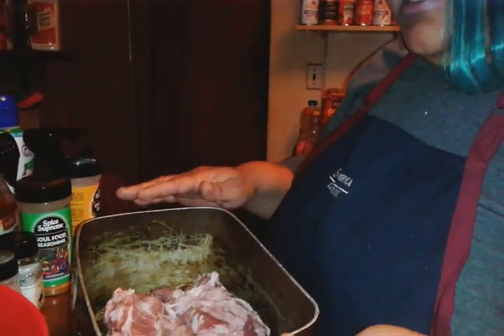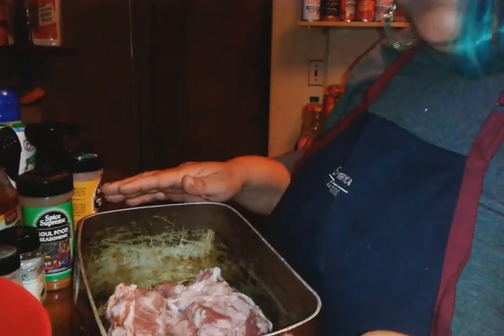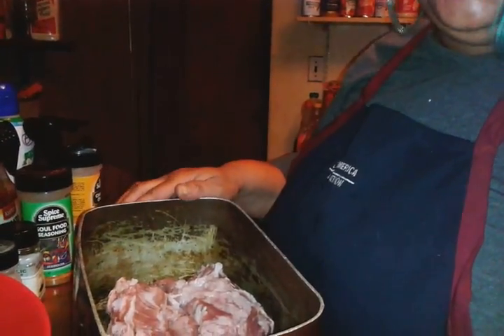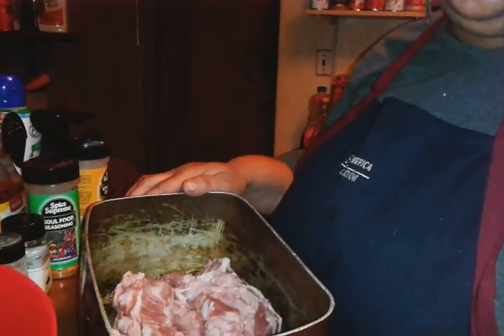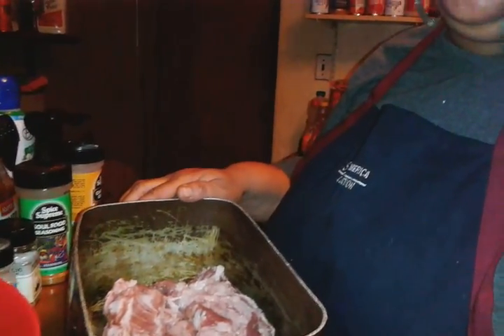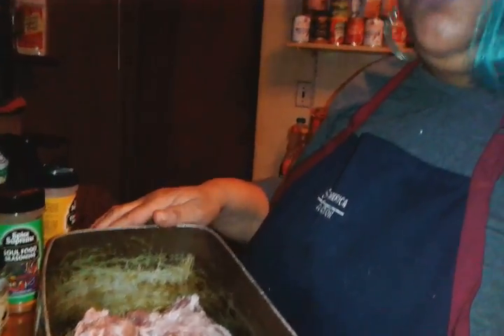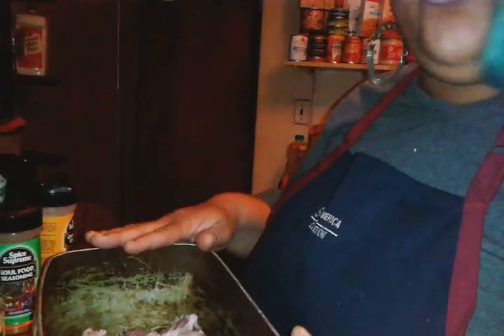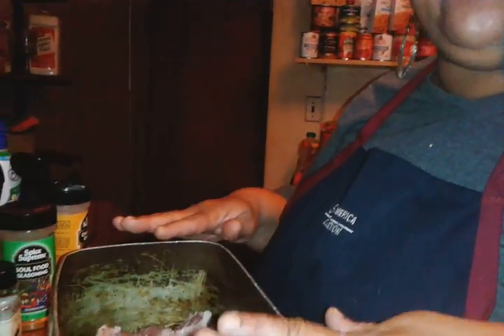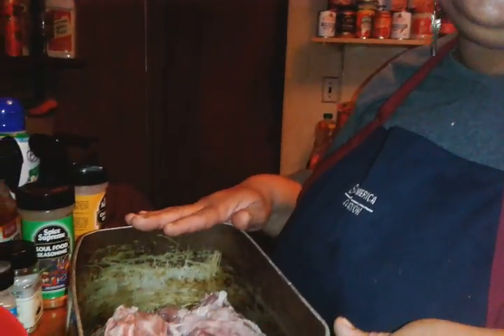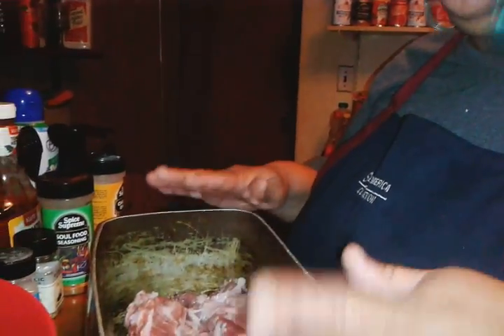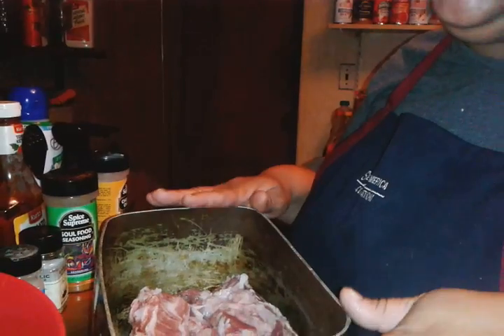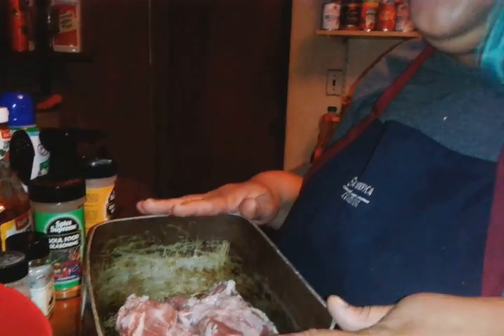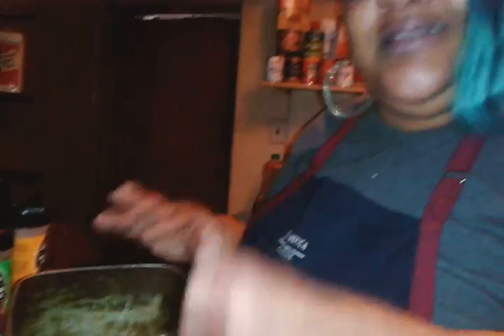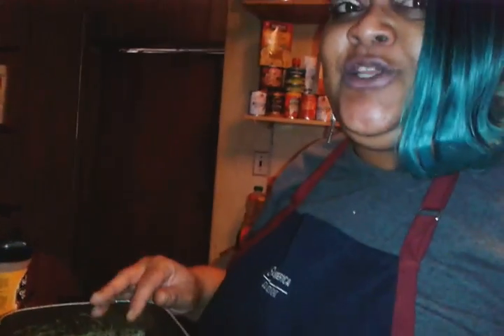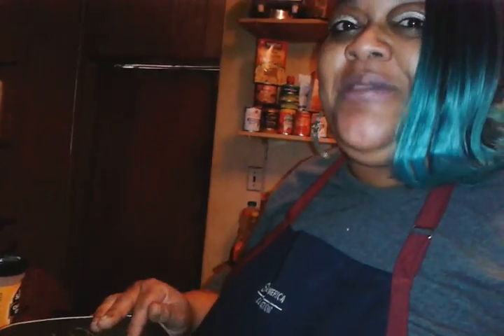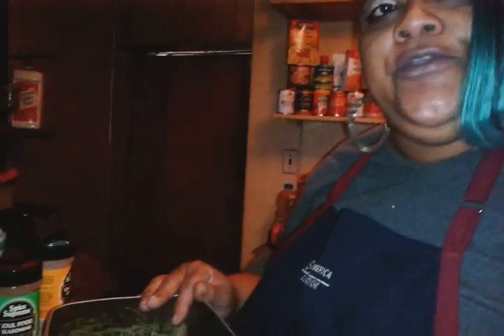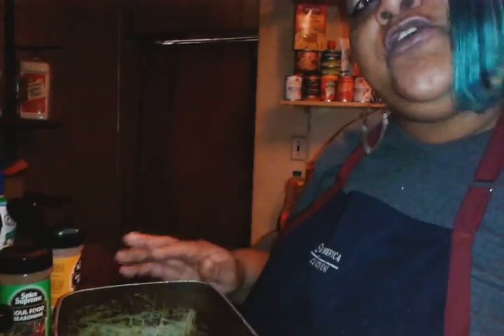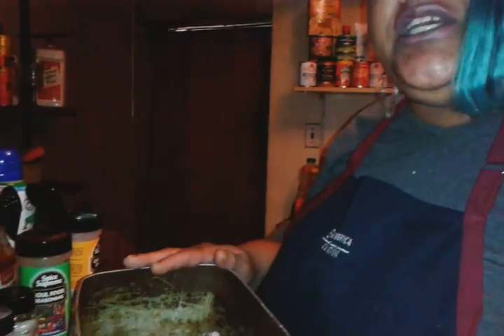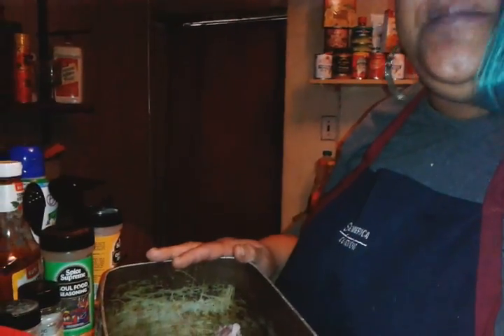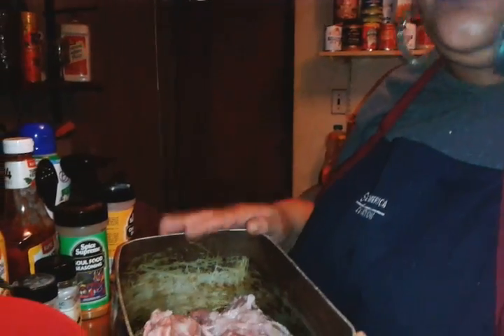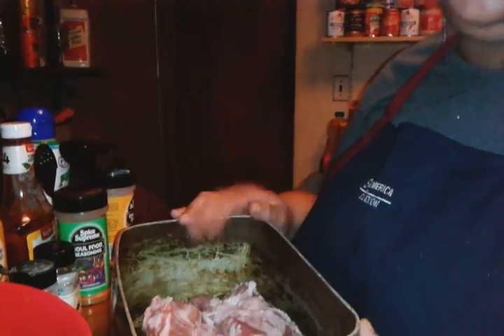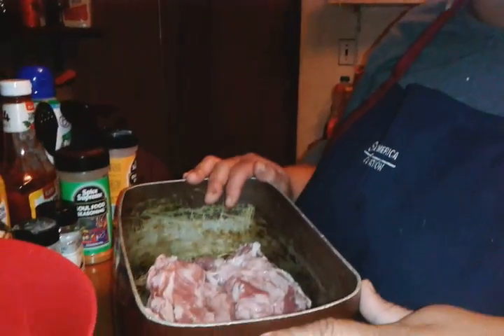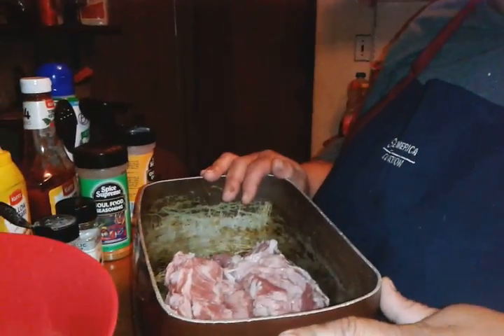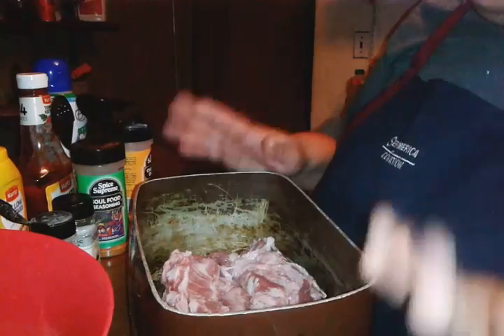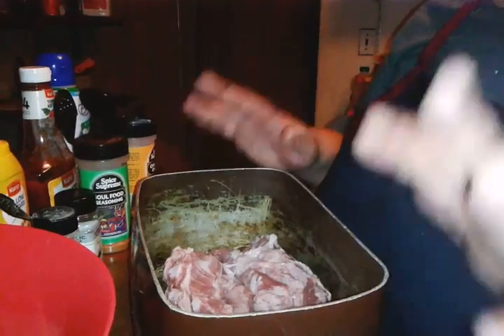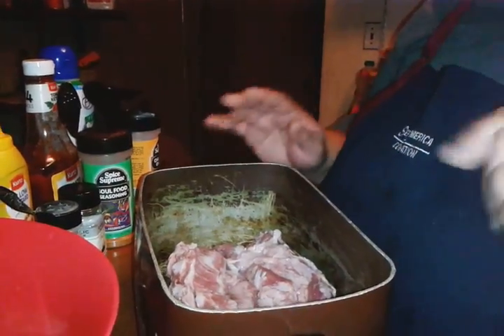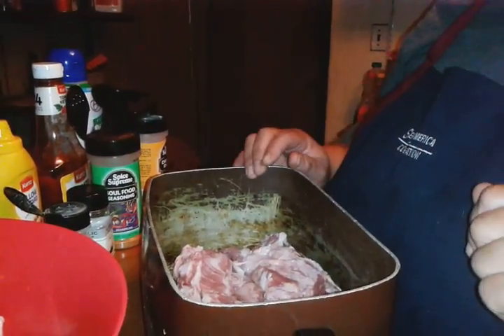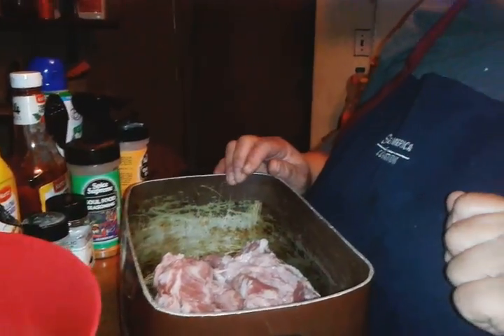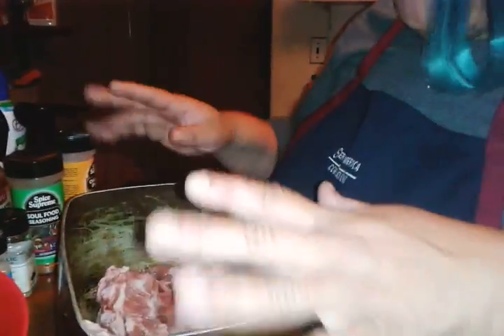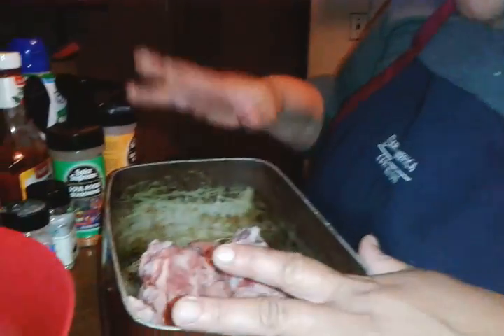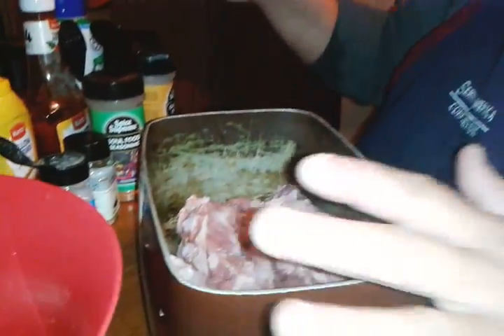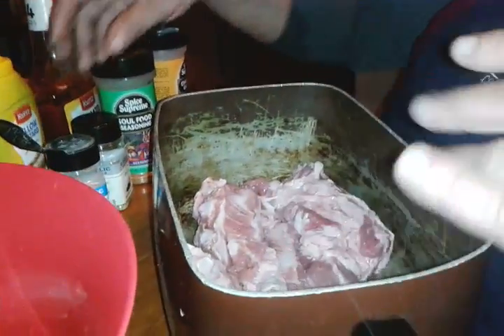Today we're making pork ribs. For people that eat pork, this video might be for you. For those that don't eat pork, you might as well not even watch it. But this is how we do it.